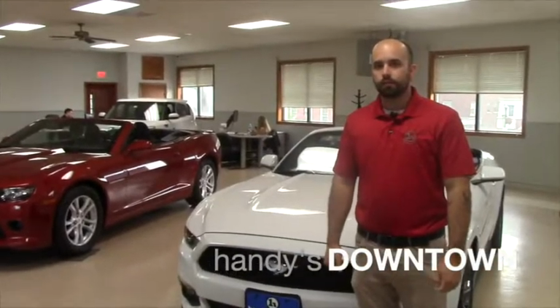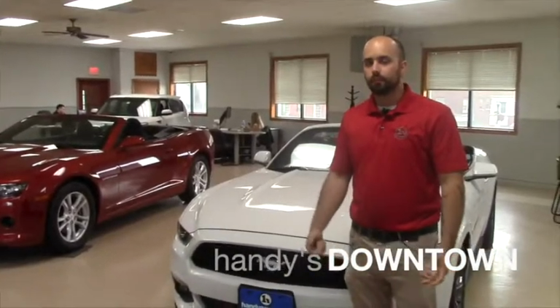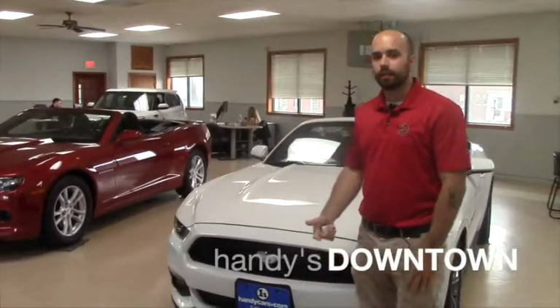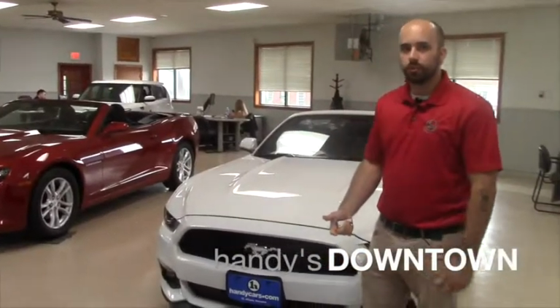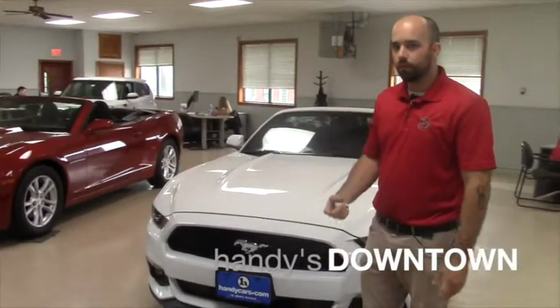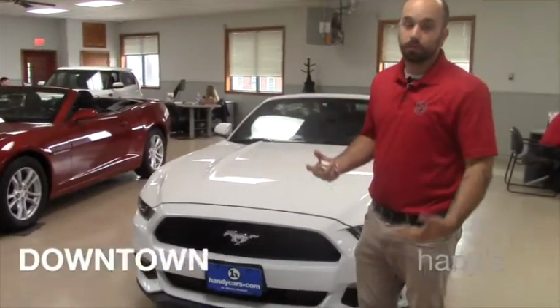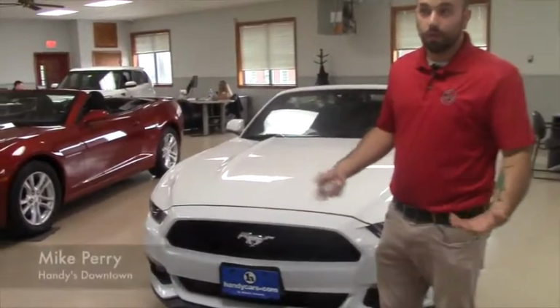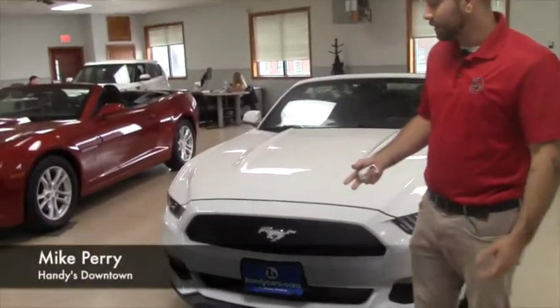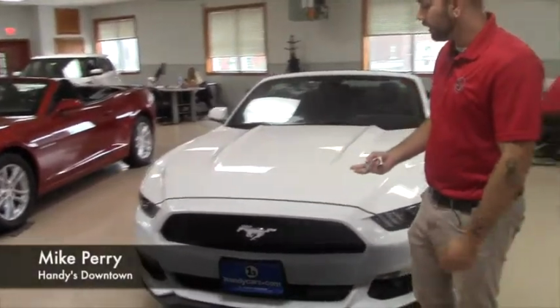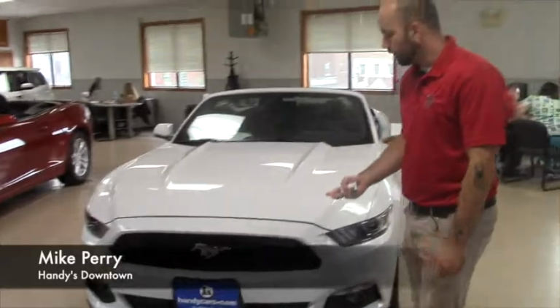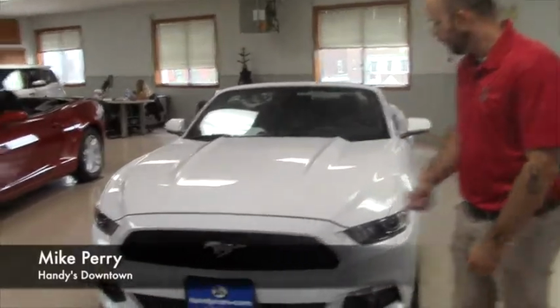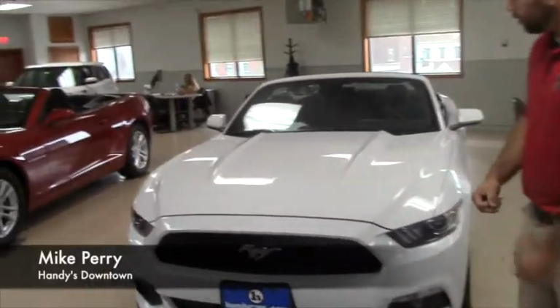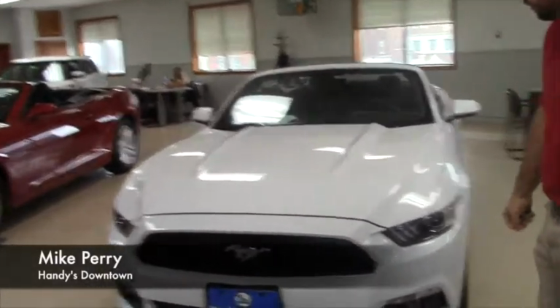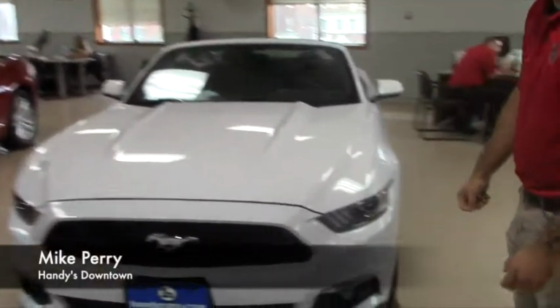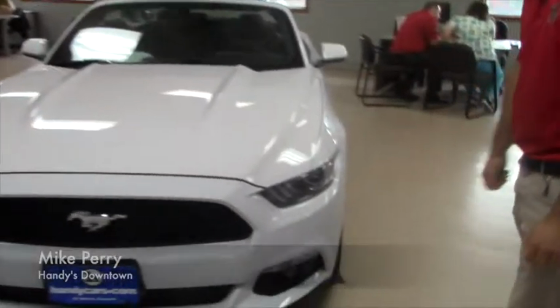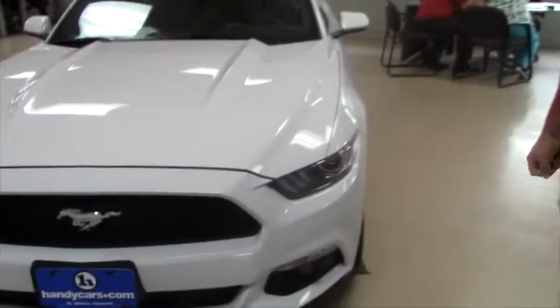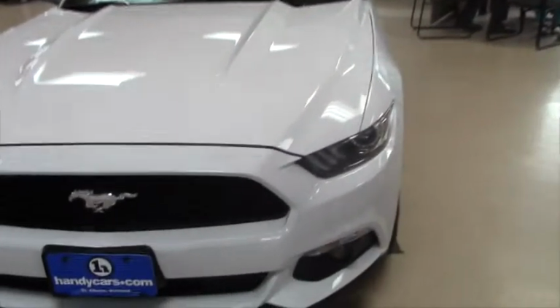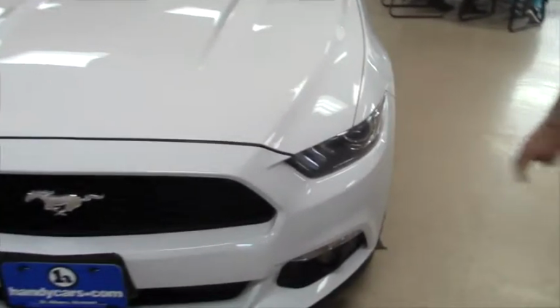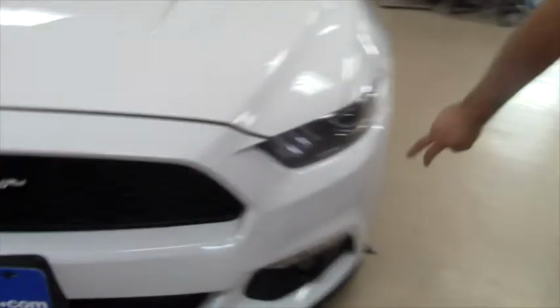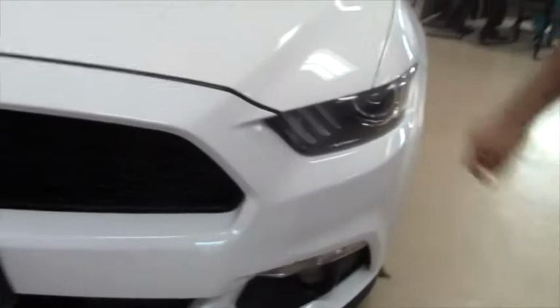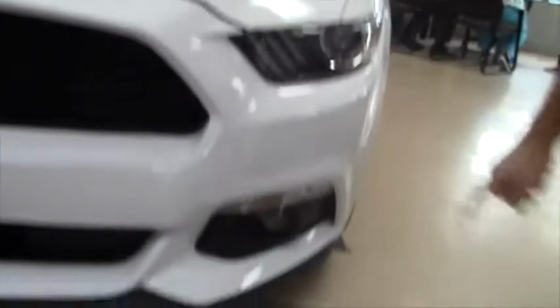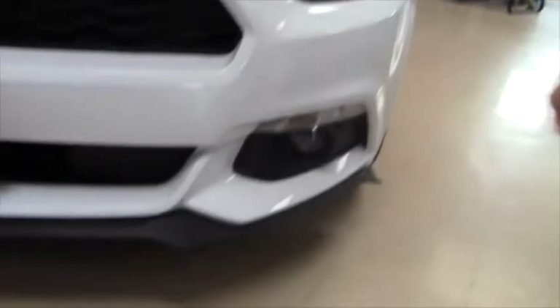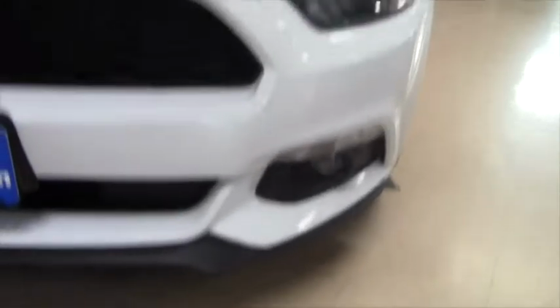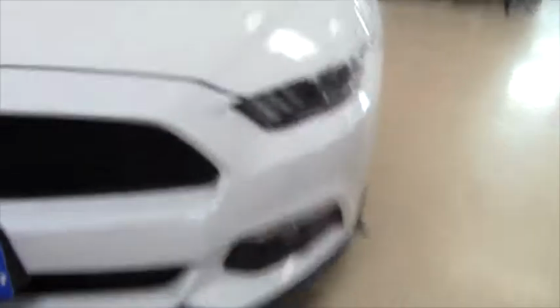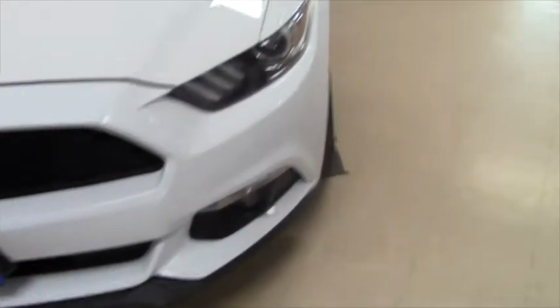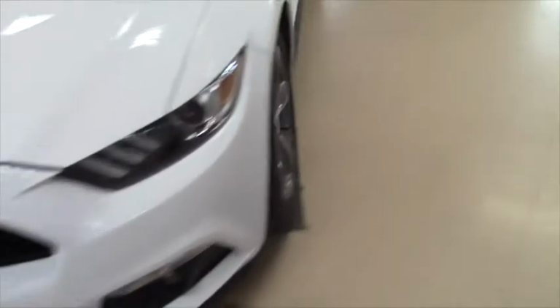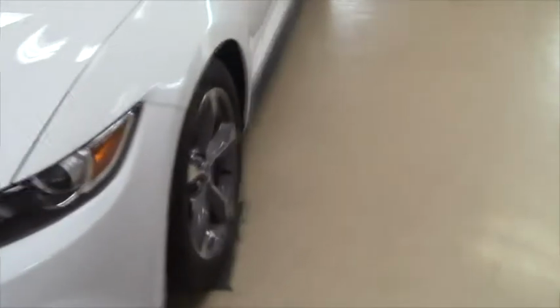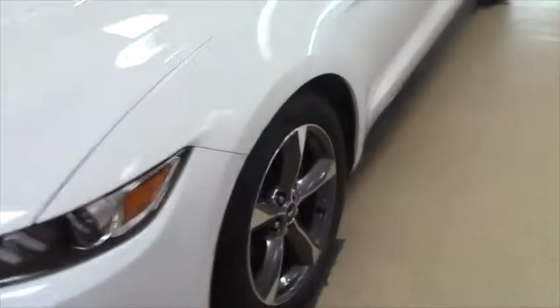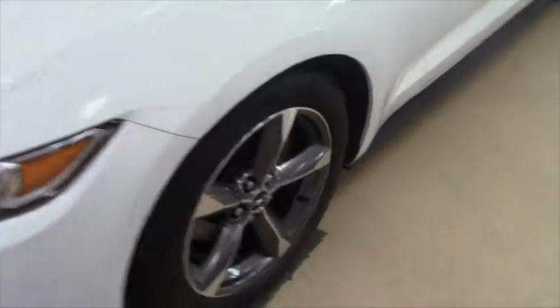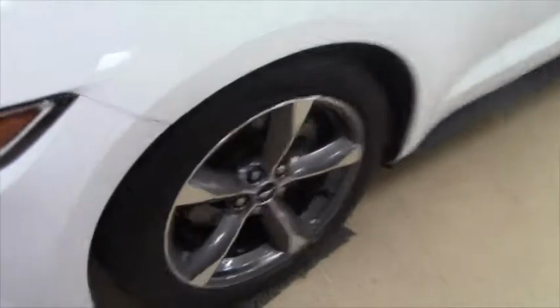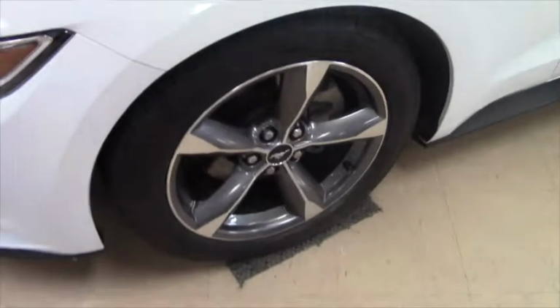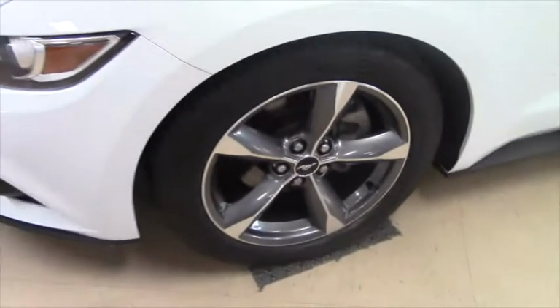Hey, Nick from Hatties Downtown. I just want to give you this video so you can show your husband a closer look at this Mustang. It does have the LED headlights and the fog lights. It's on a really nice 17-inch alloy wheel.